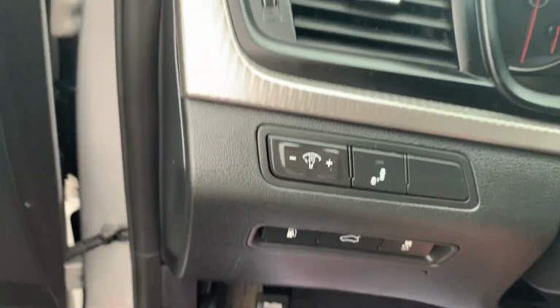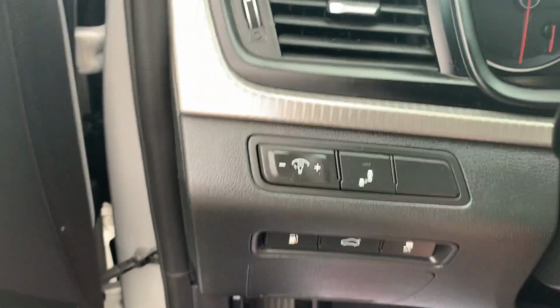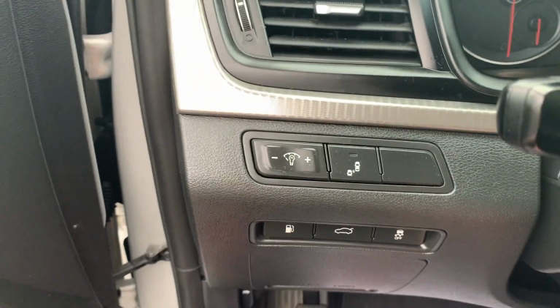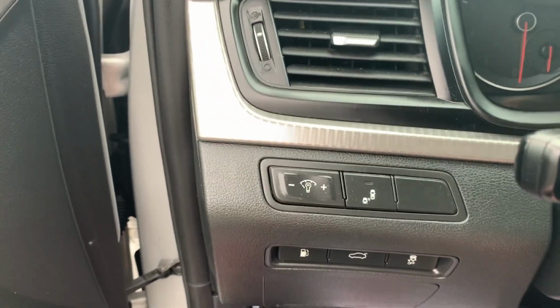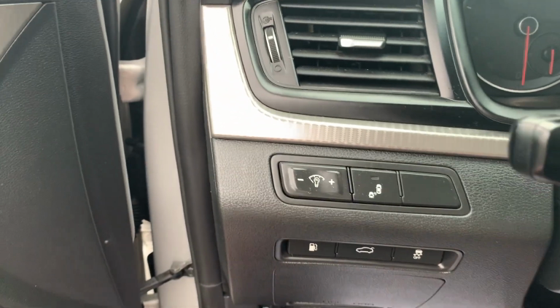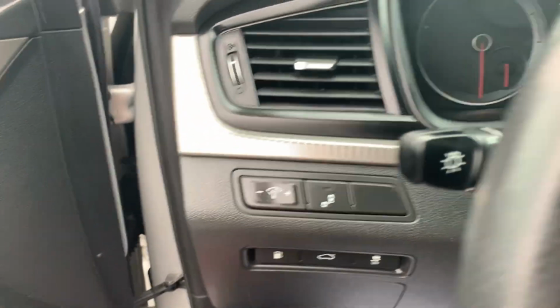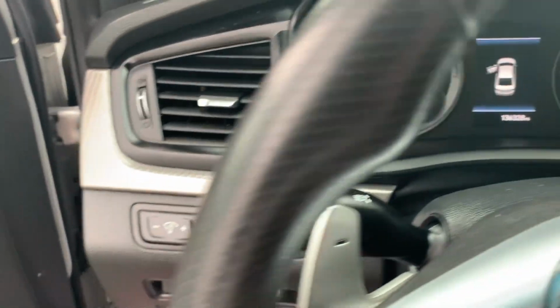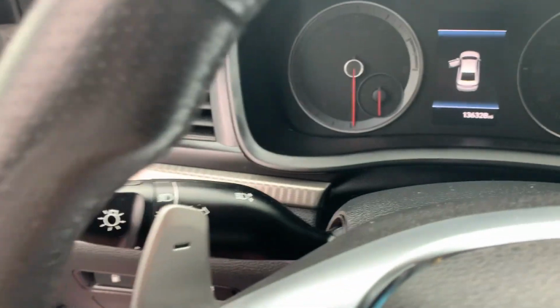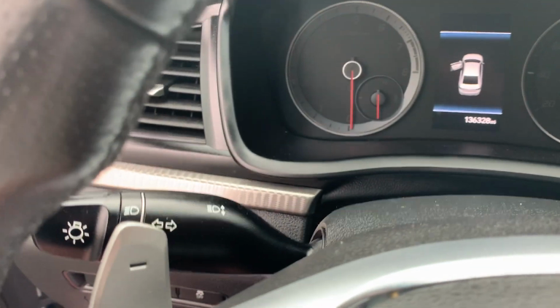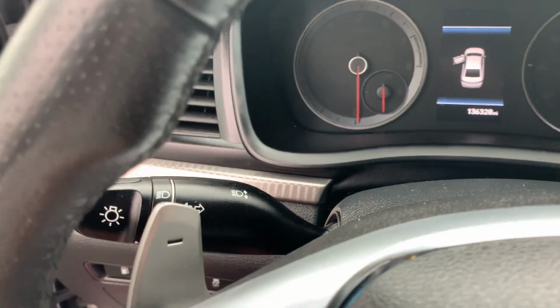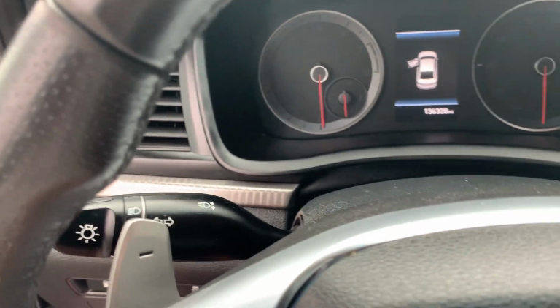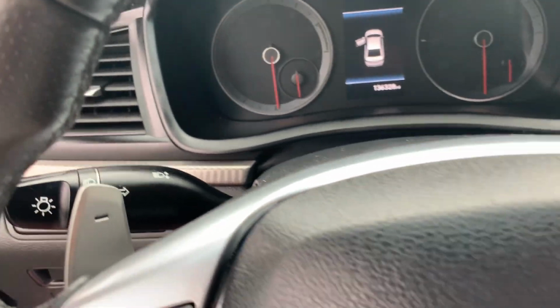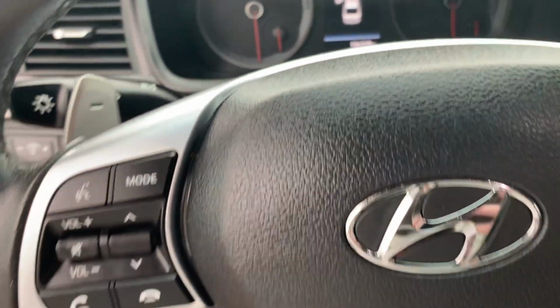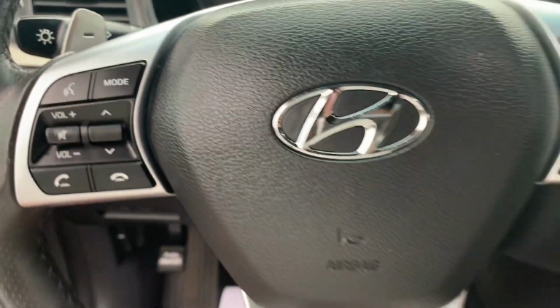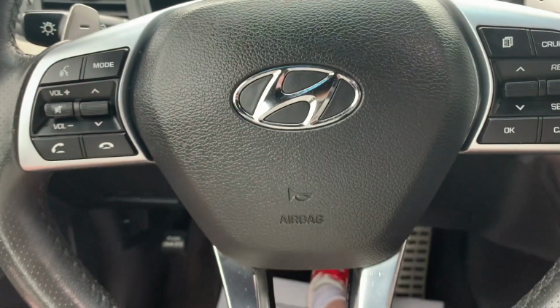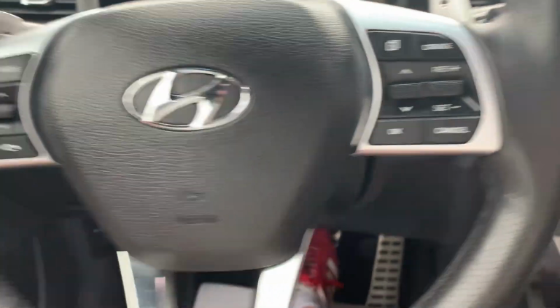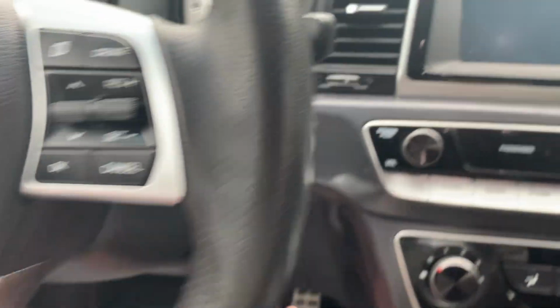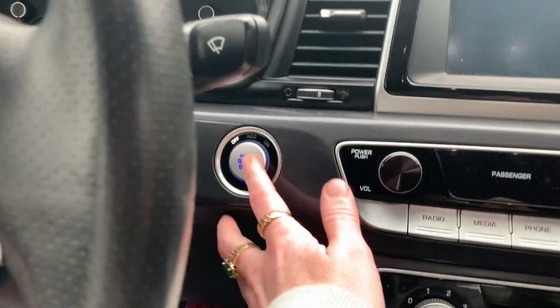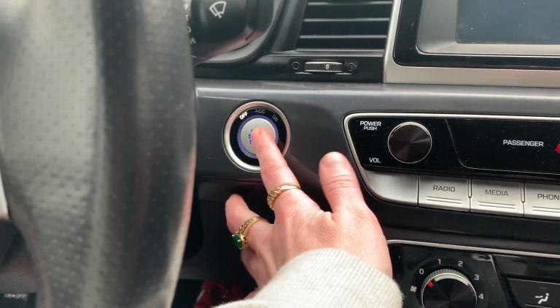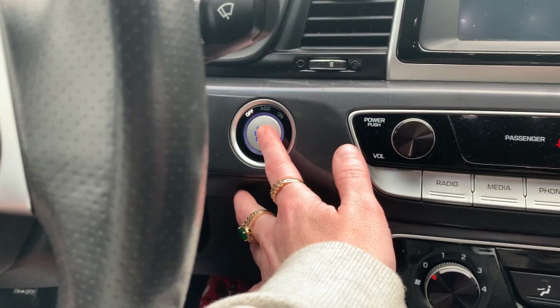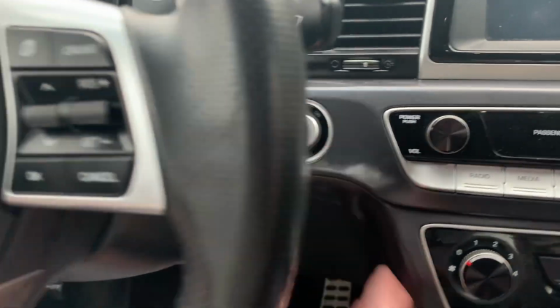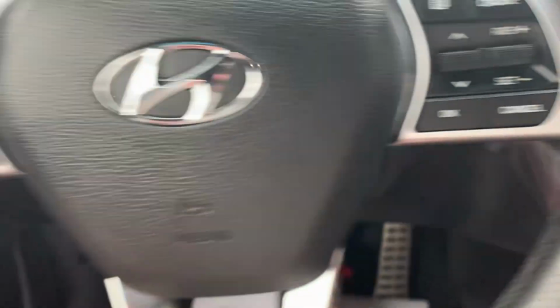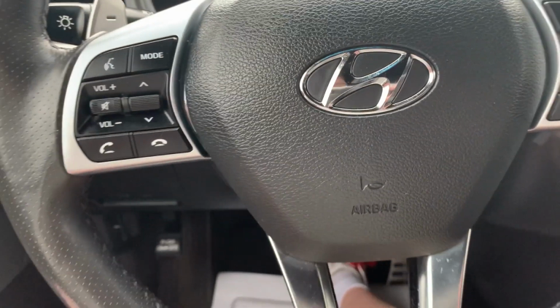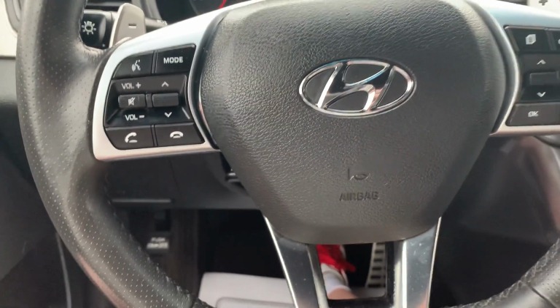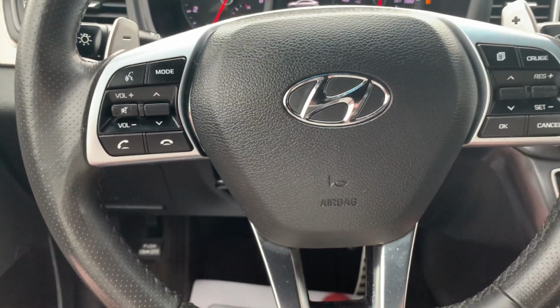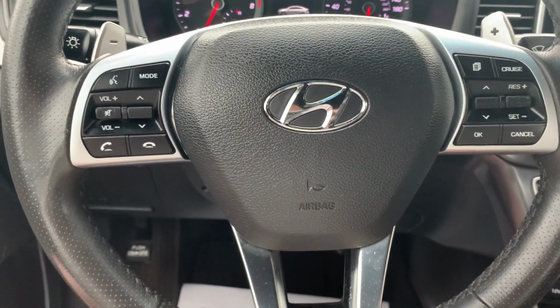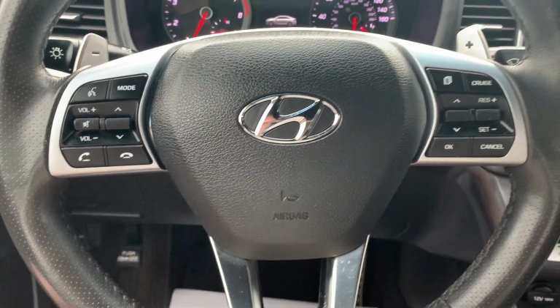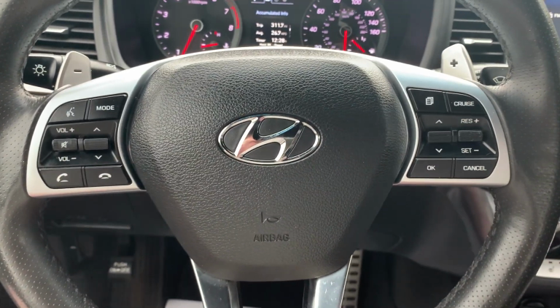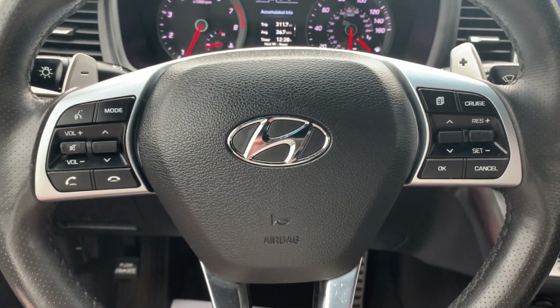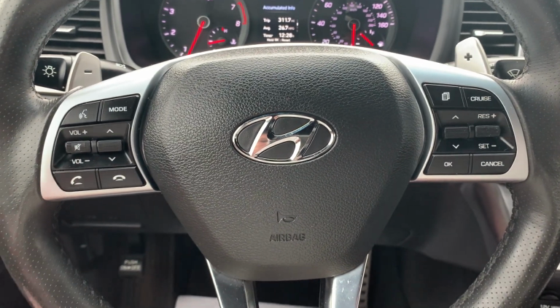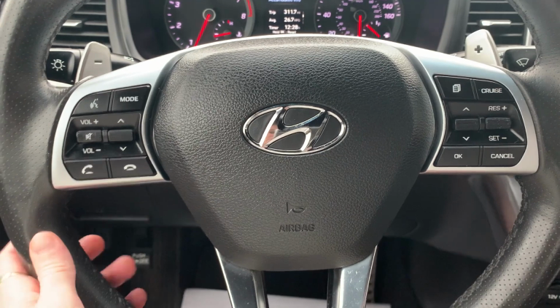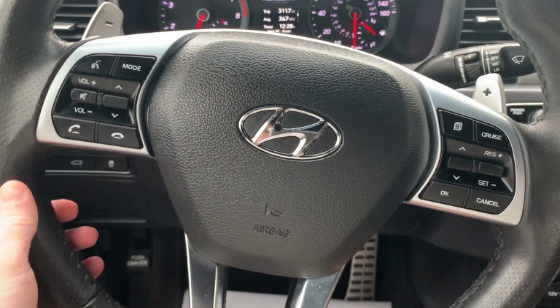We also have blind spot monitor. Automatic headlamps. Push start engine. Cruise and audio control on the steering wheel as well as Bluetooth hands-free option.